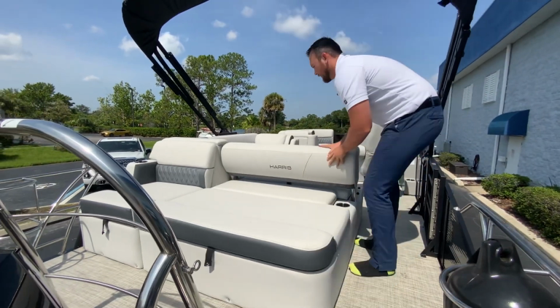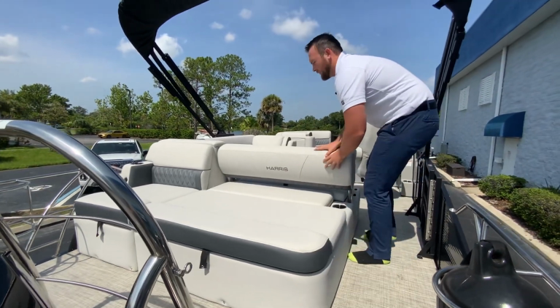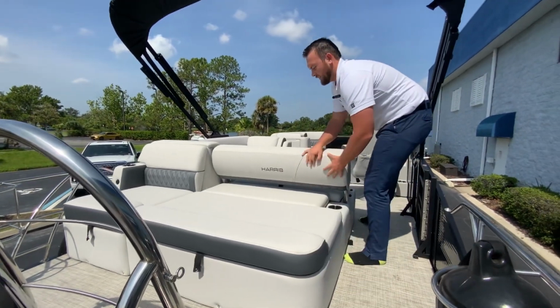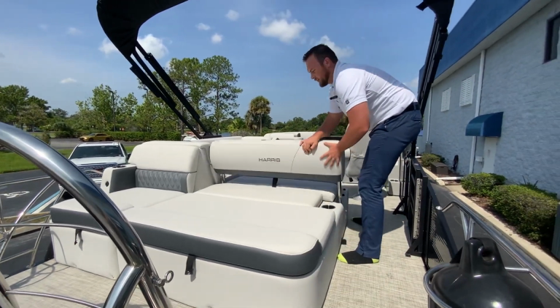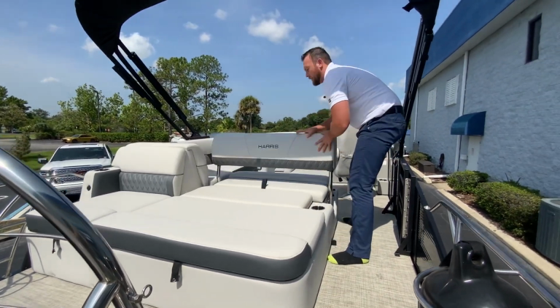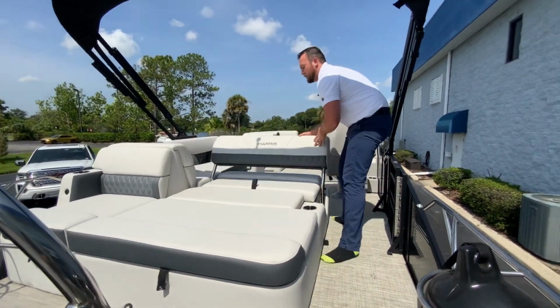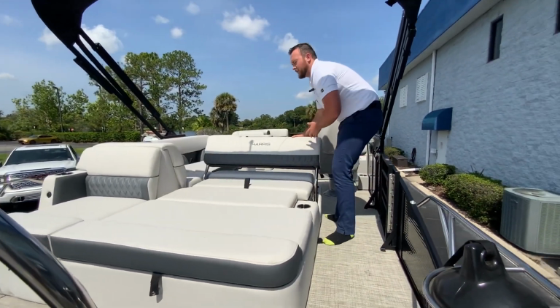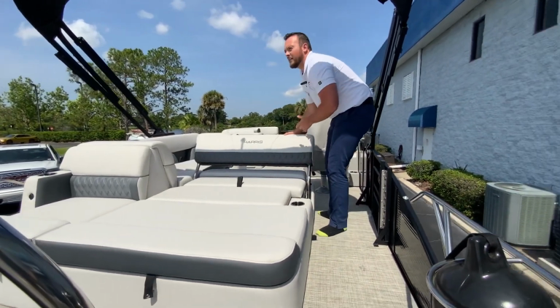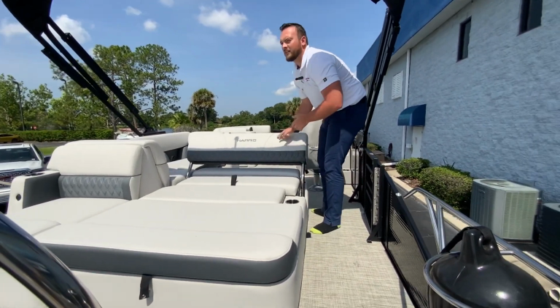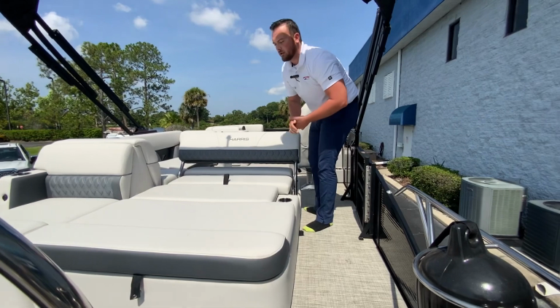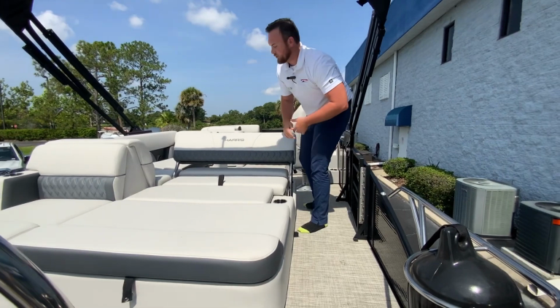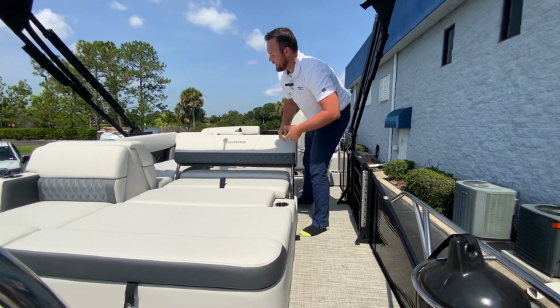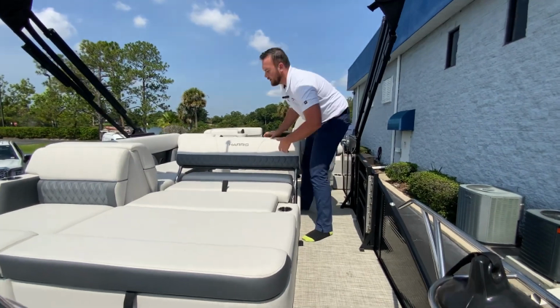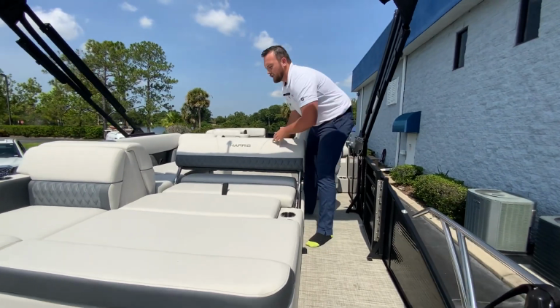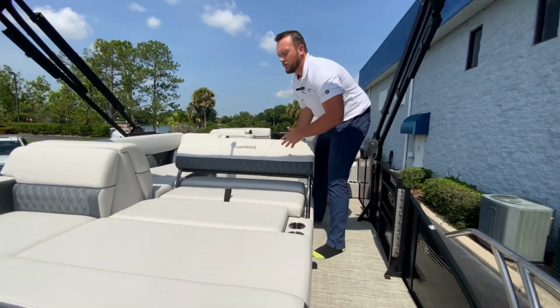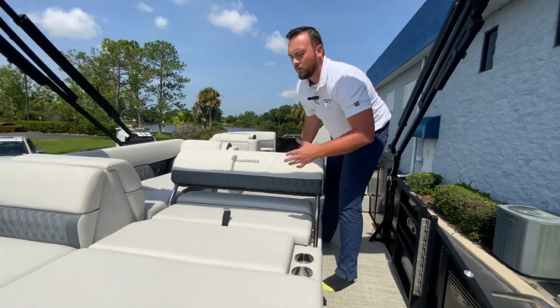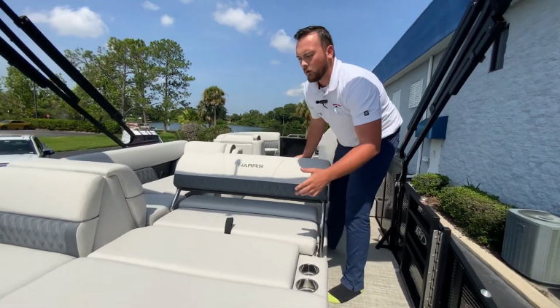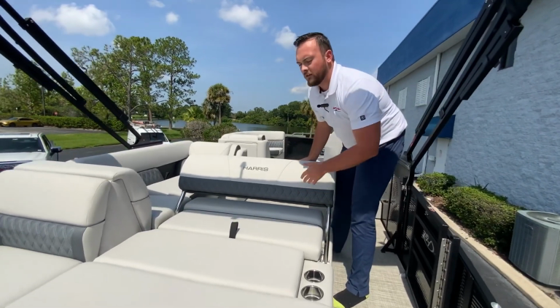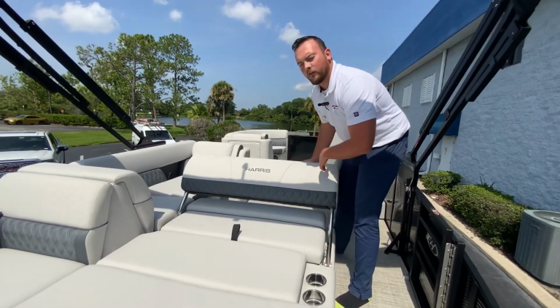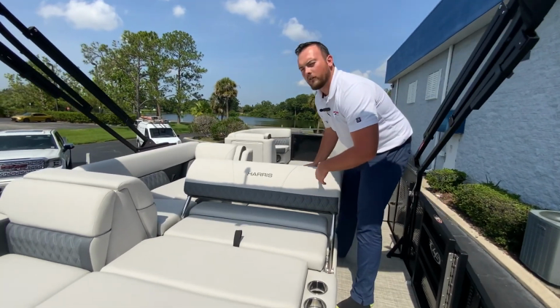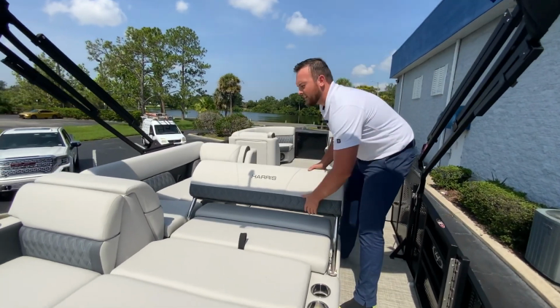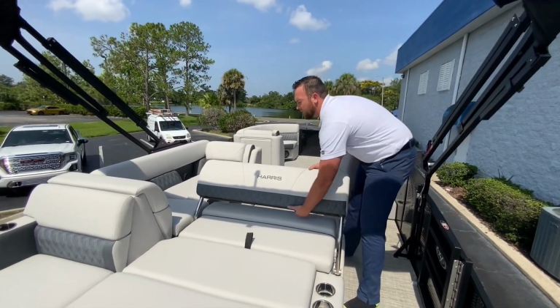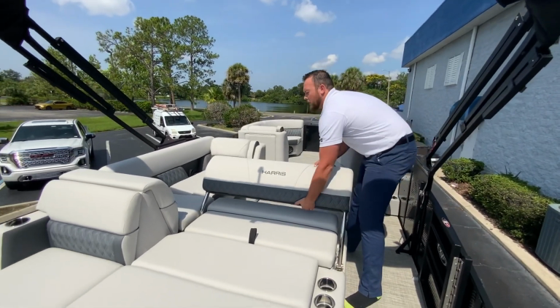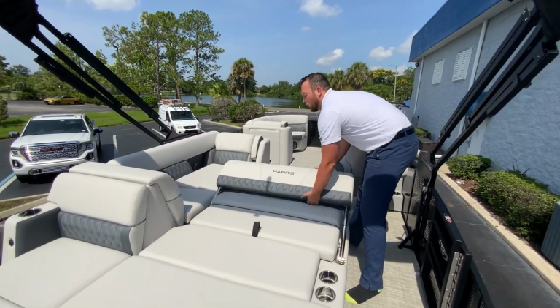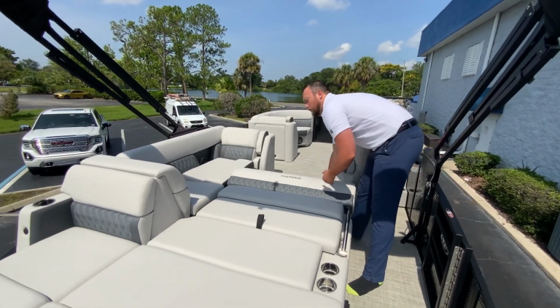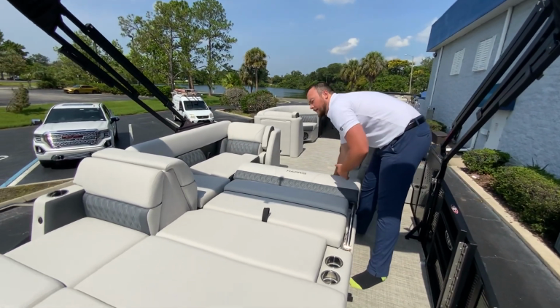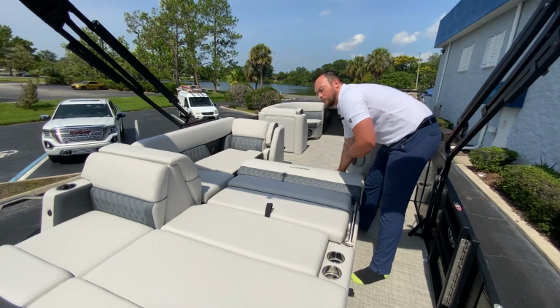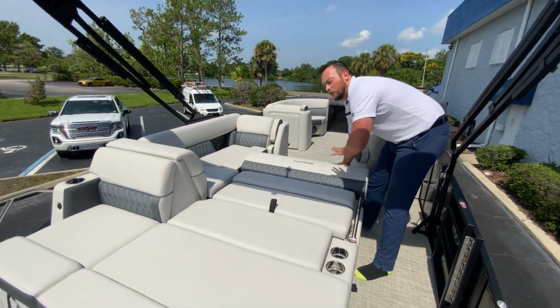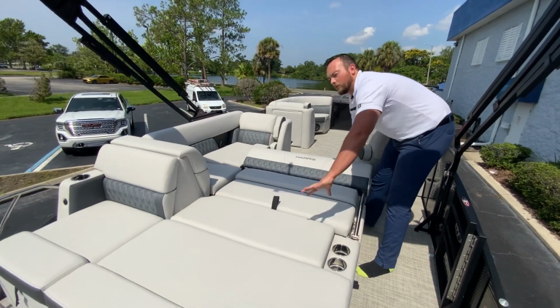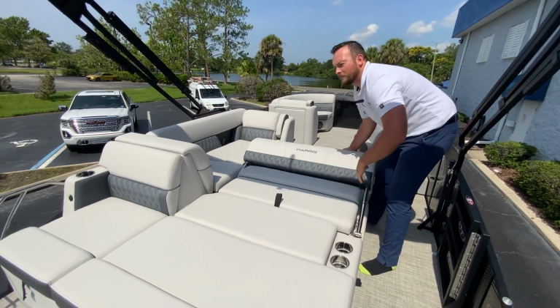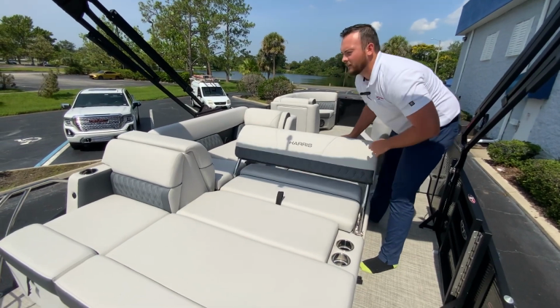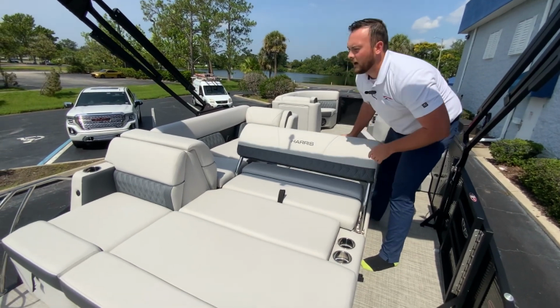This seating layout here is the single lounger layout, so you can sit forward, face aft, or lay it into a full nice big sun pad.